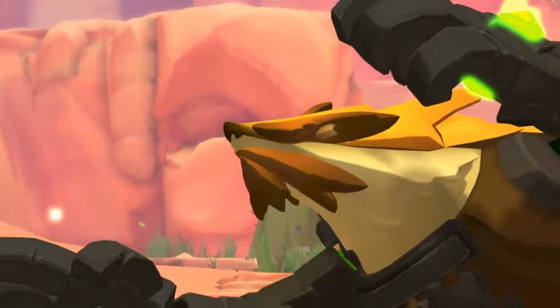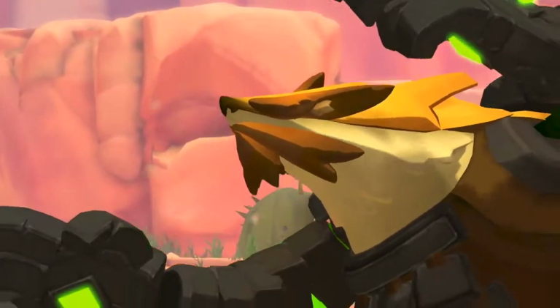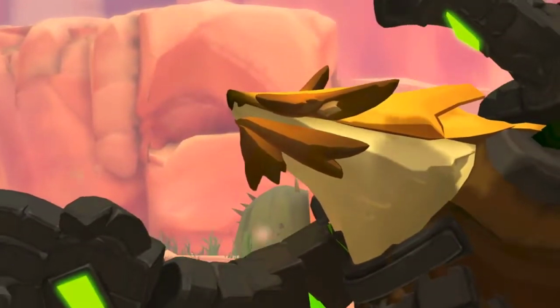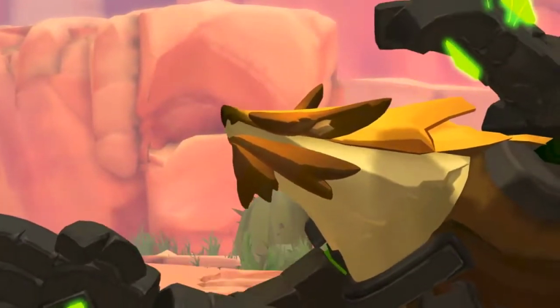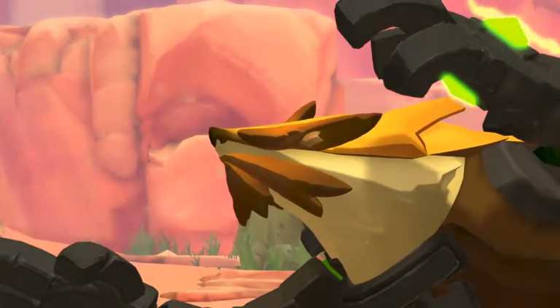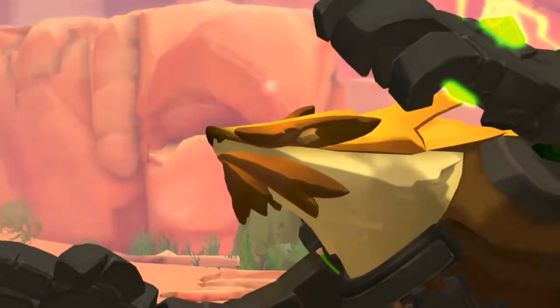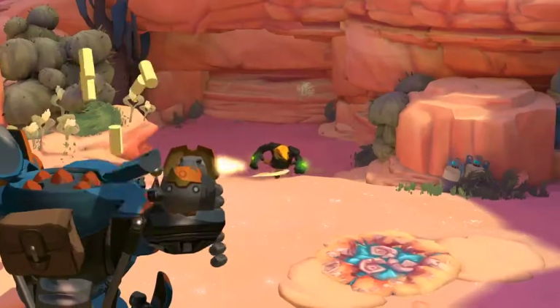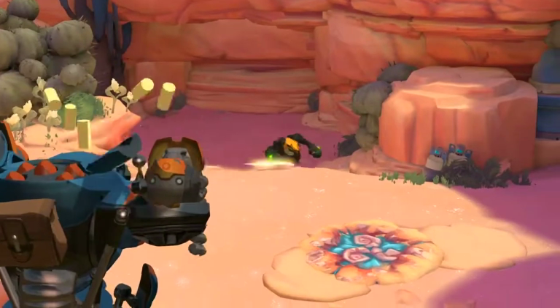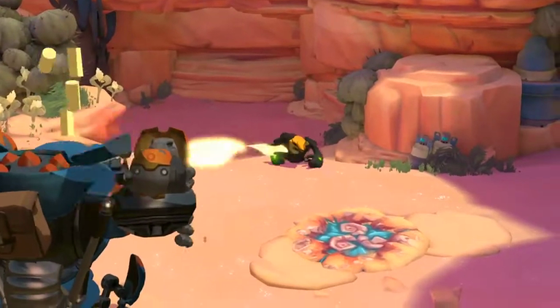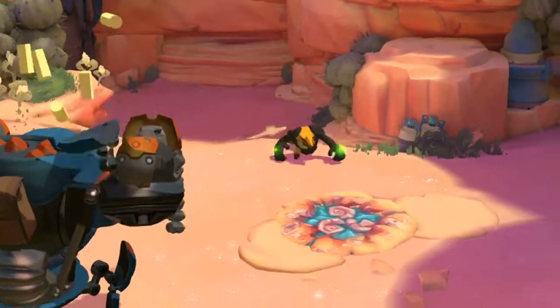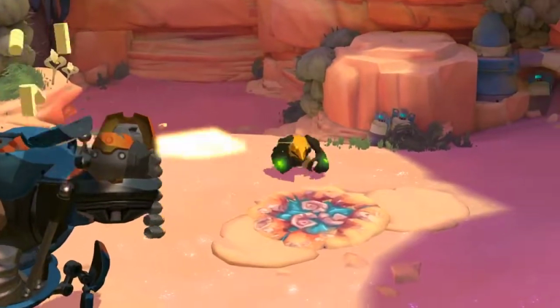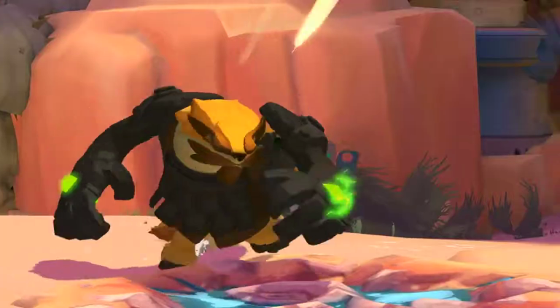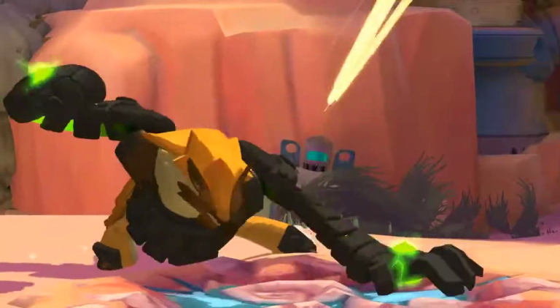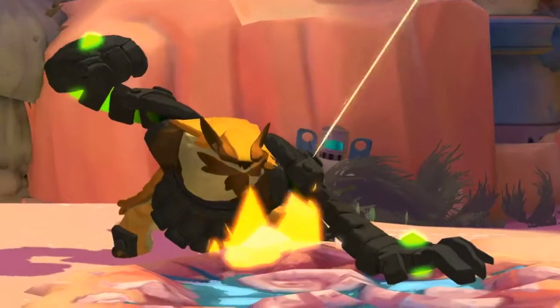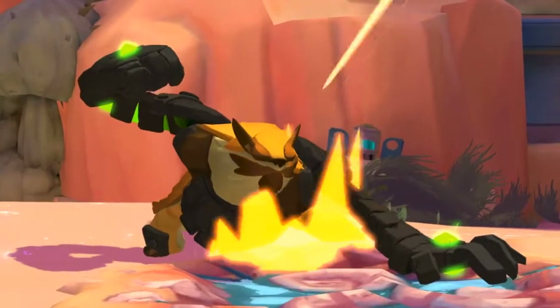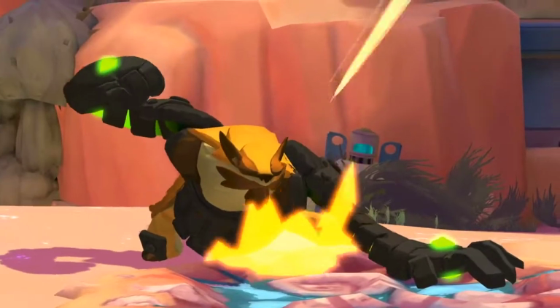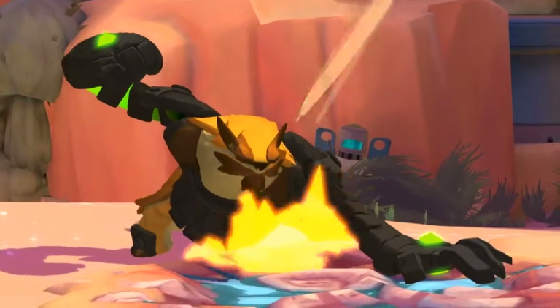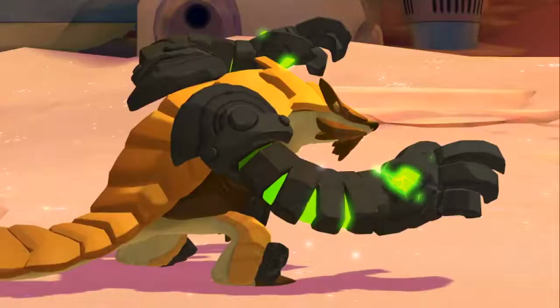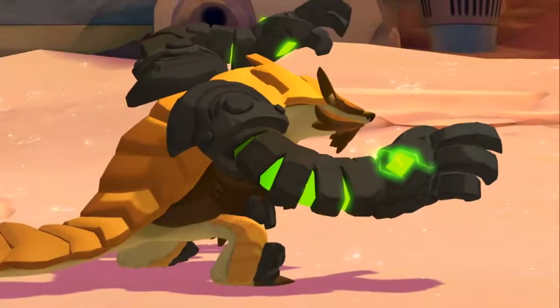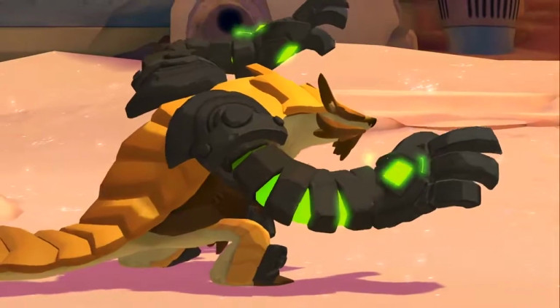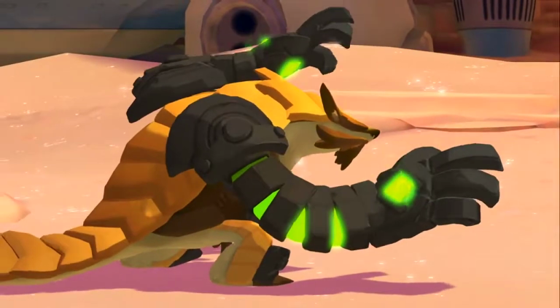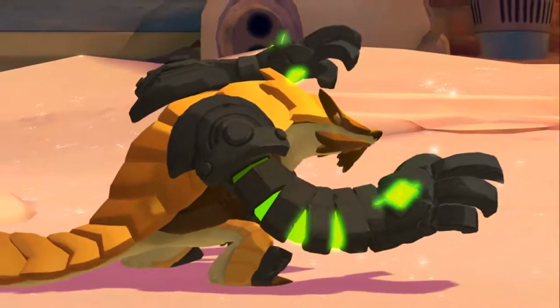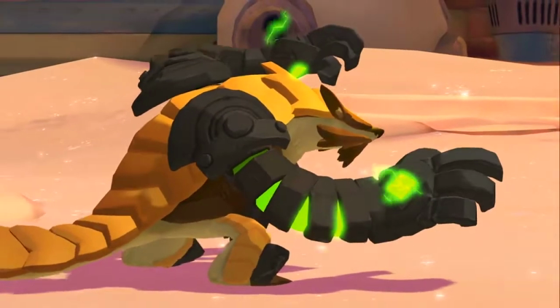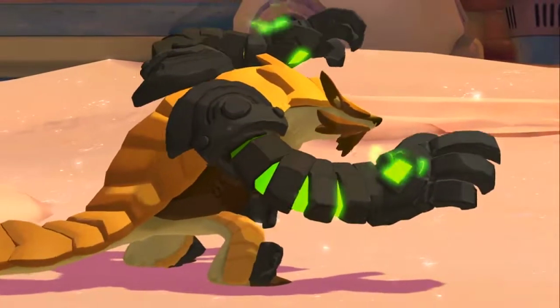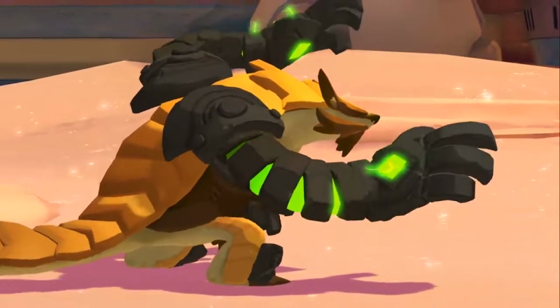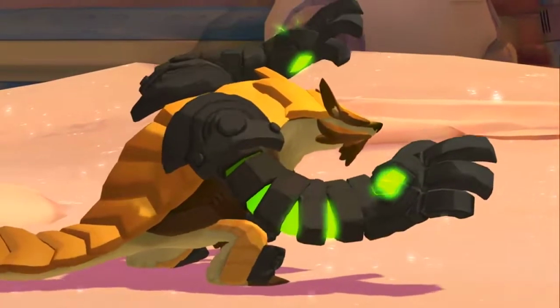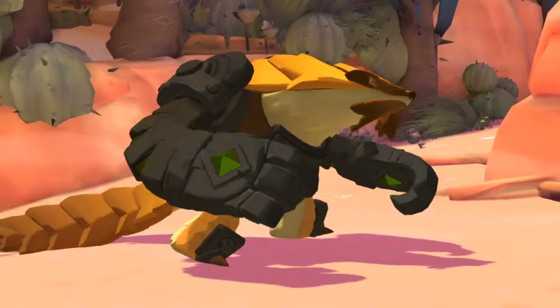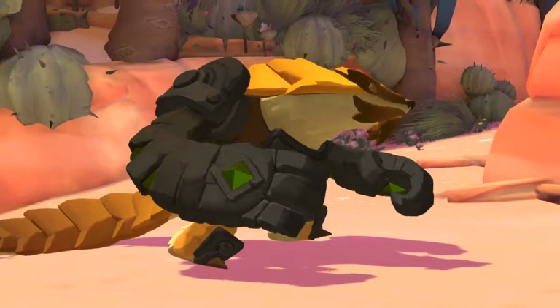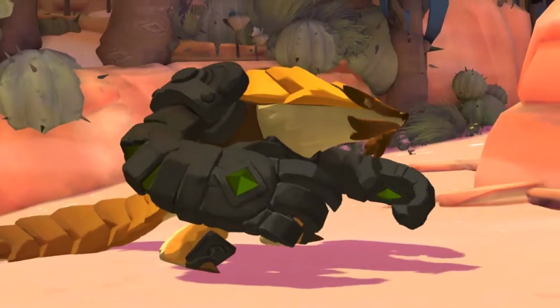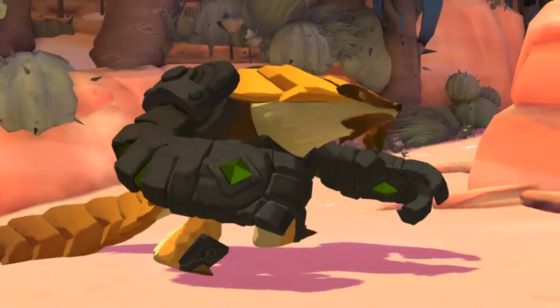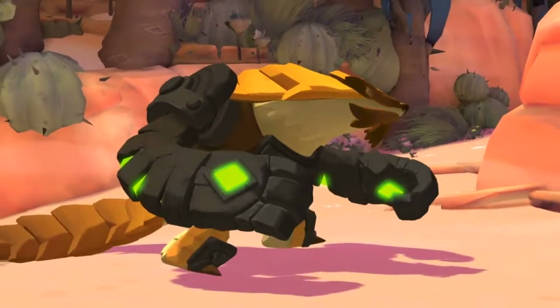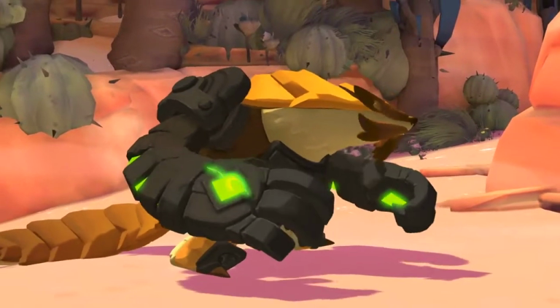Rutger has a low health pool but a large shield that can absorb a great deal of damage. You can tell when his shield is active by the glow on his arms. The shield will automatically regenerate while out of combat.